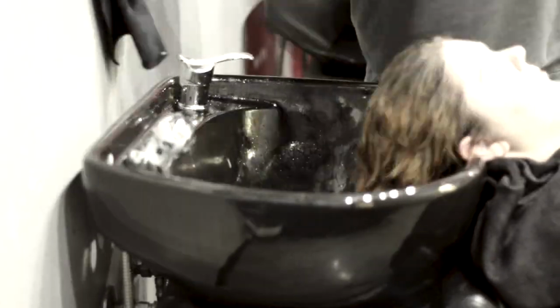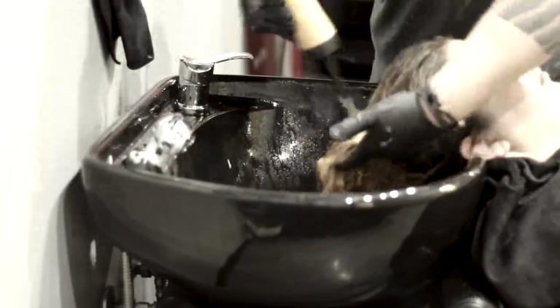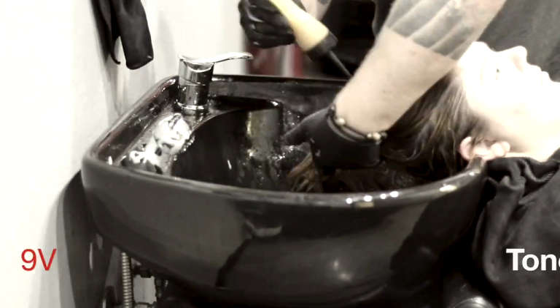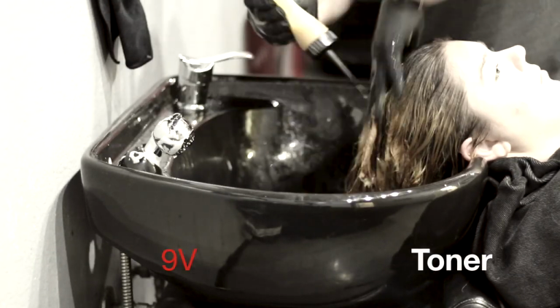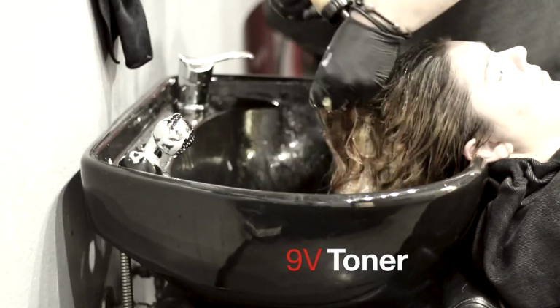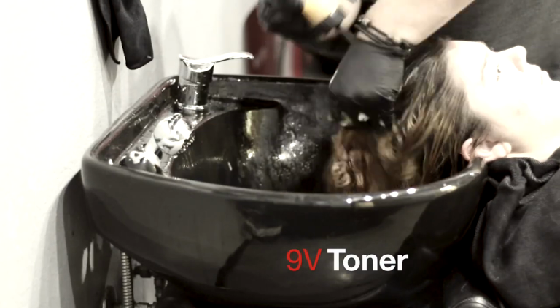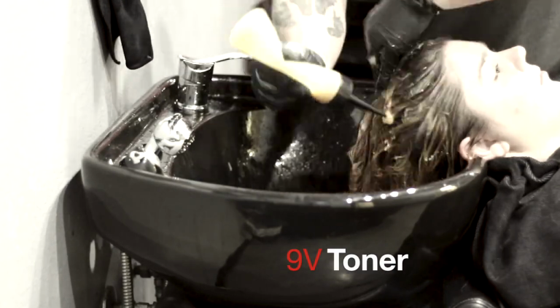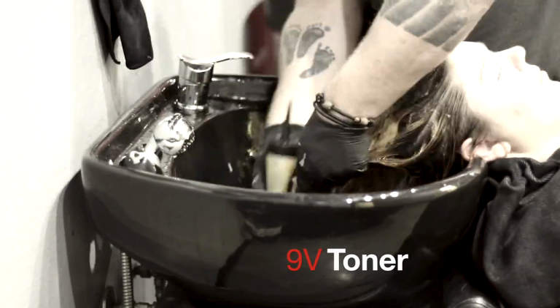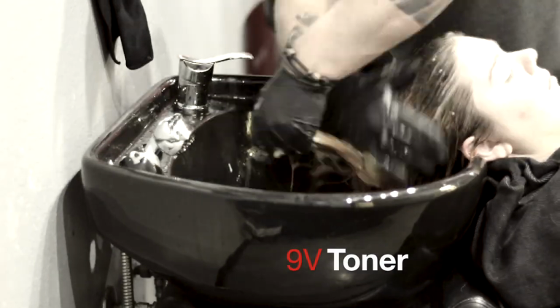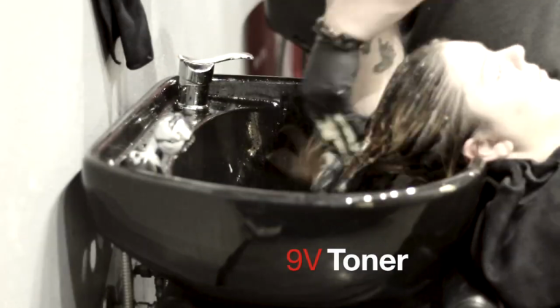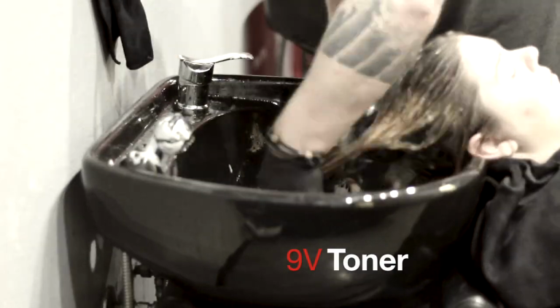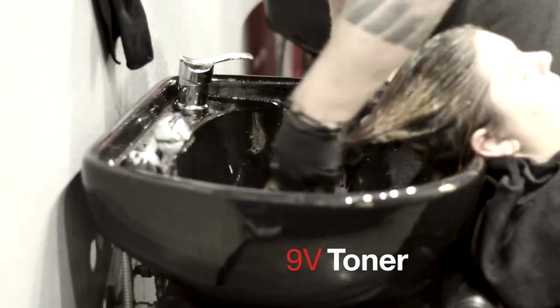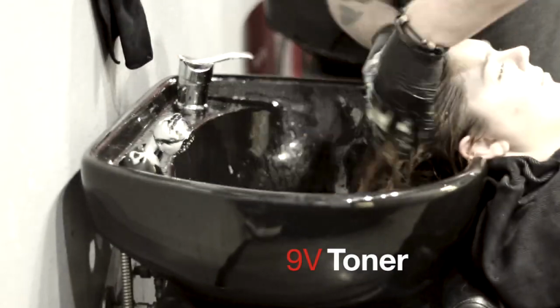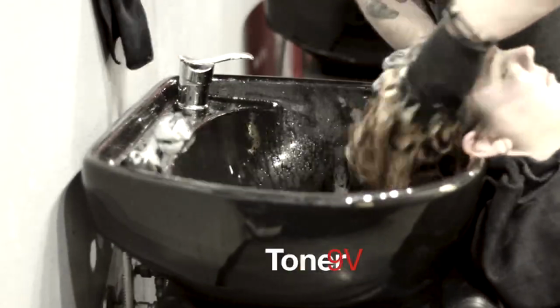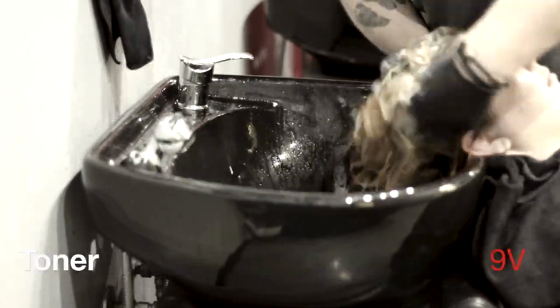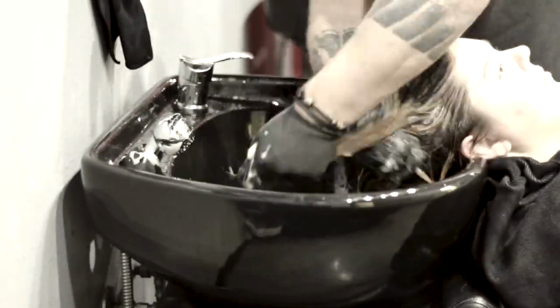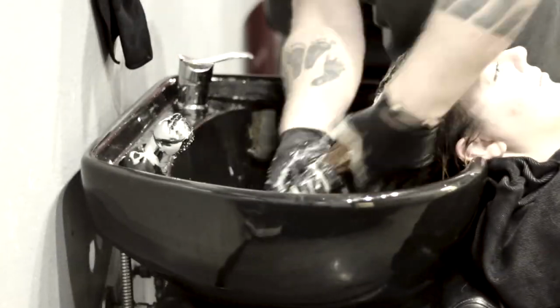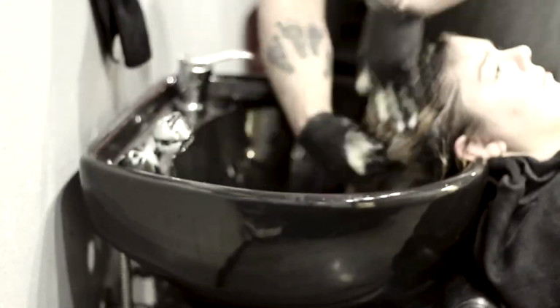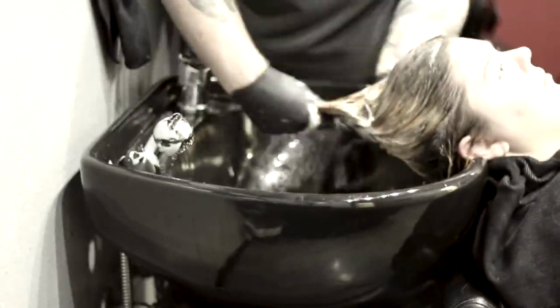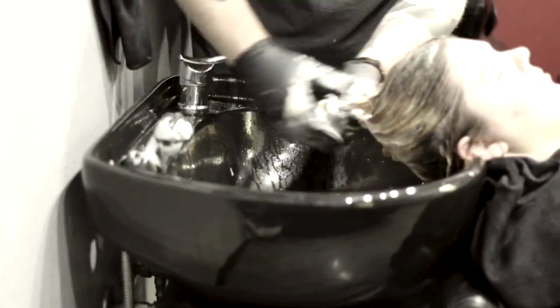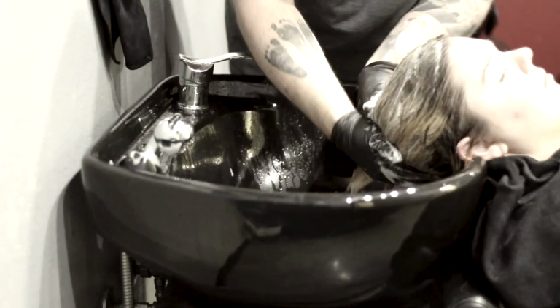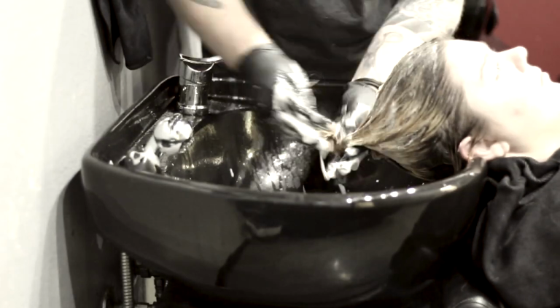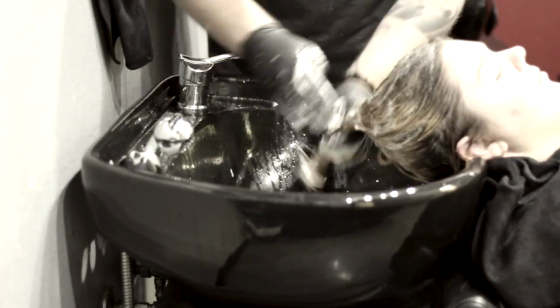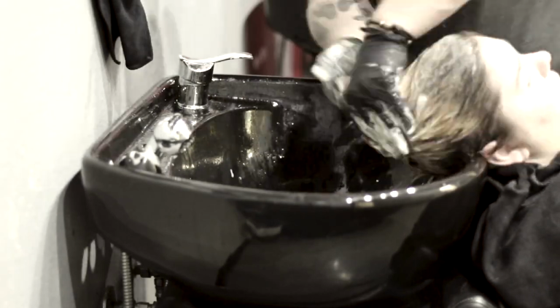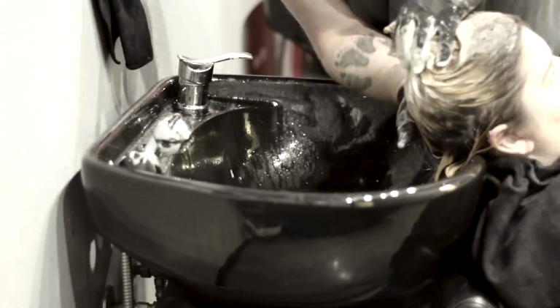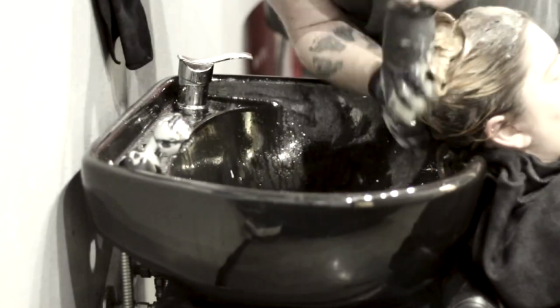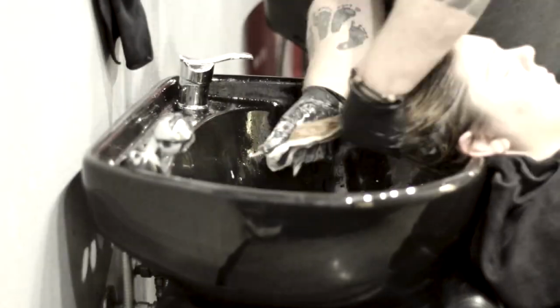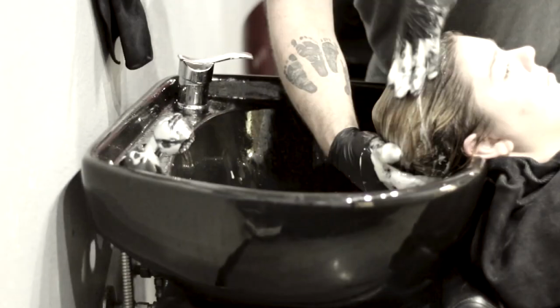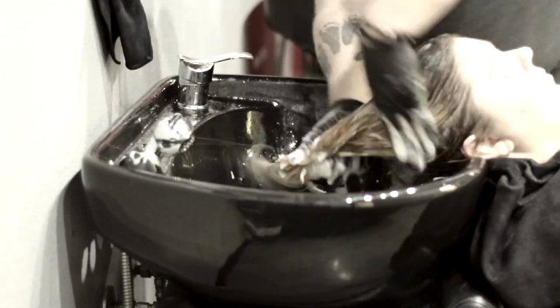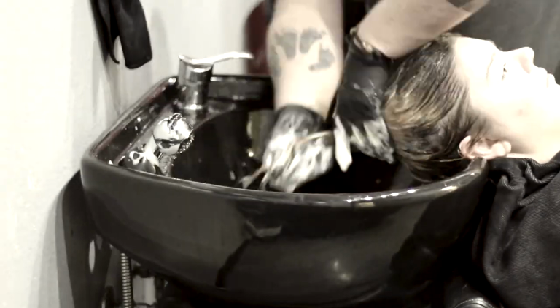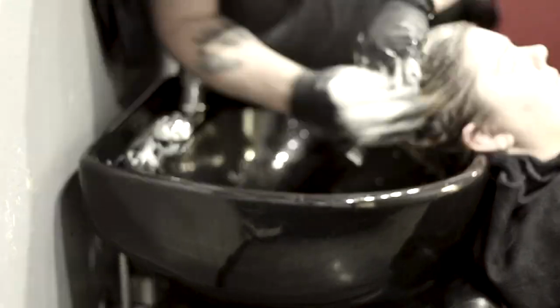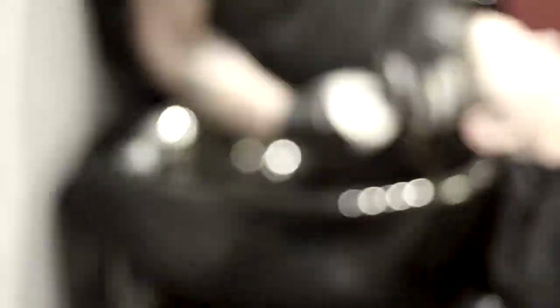I'm going to put the 9V PM Shine Toner over the whole thing and let it process for the full 15 minutes, so we can get a nice clean tone to it.